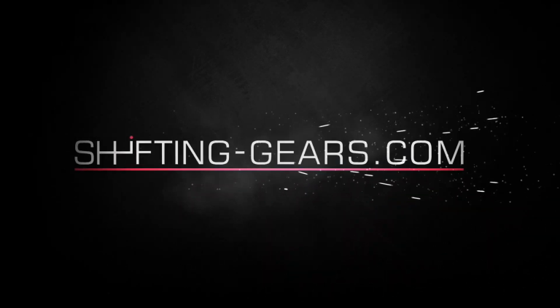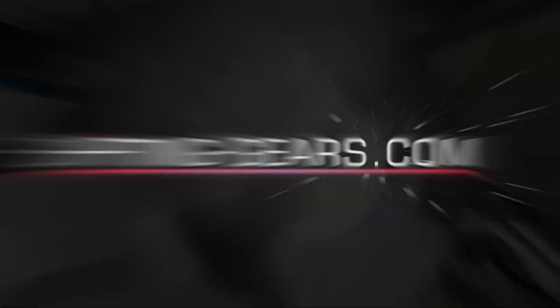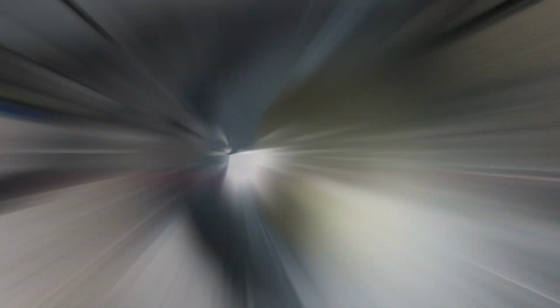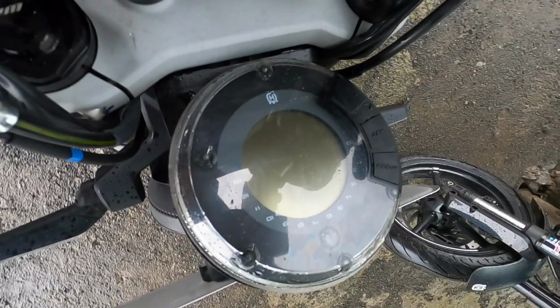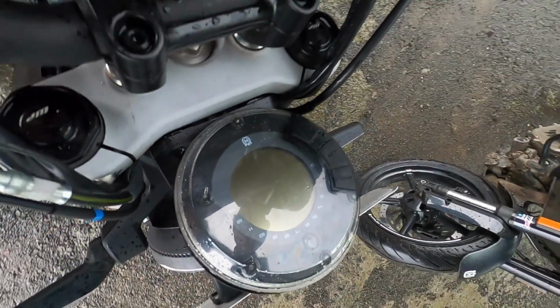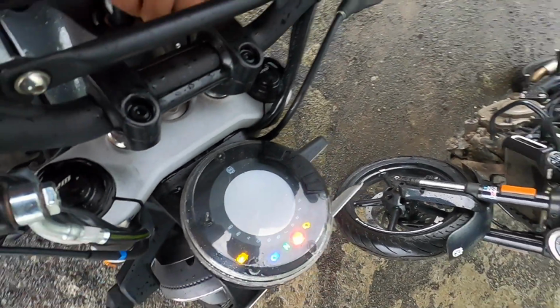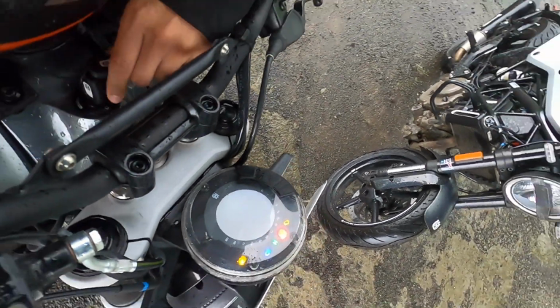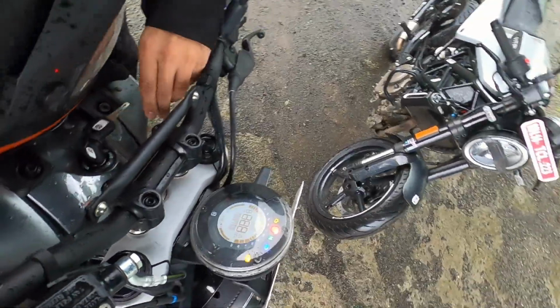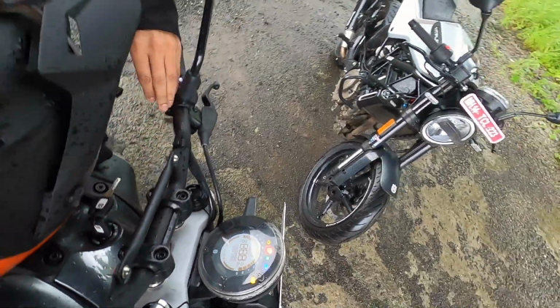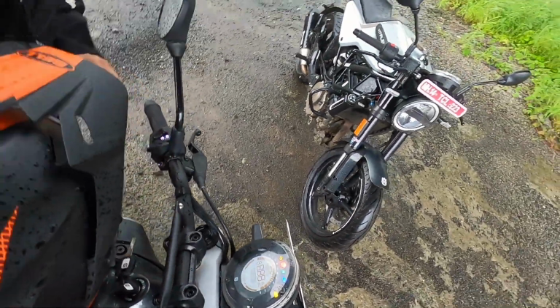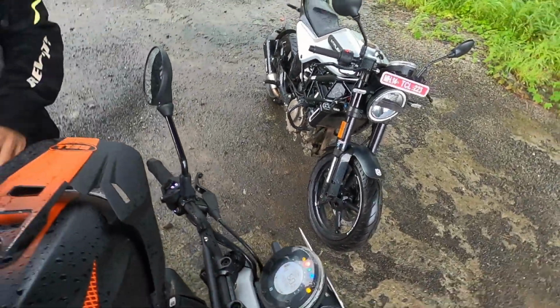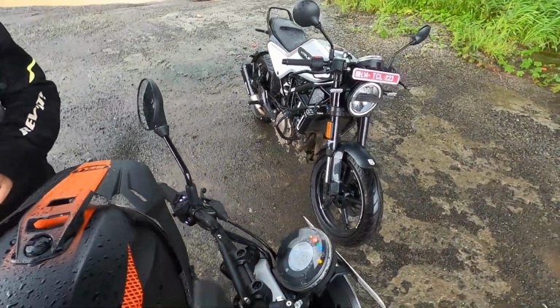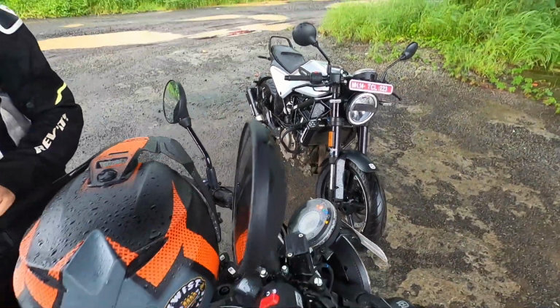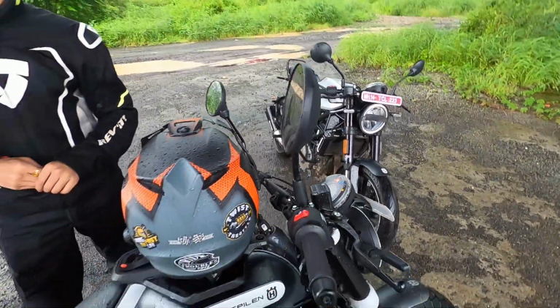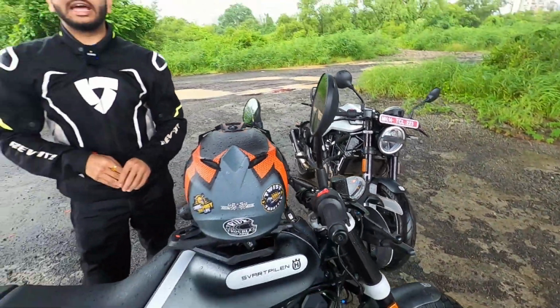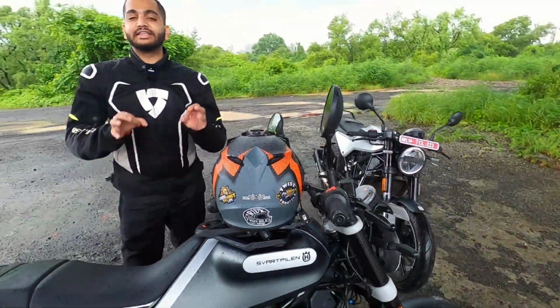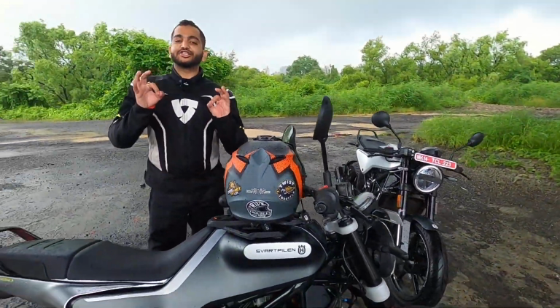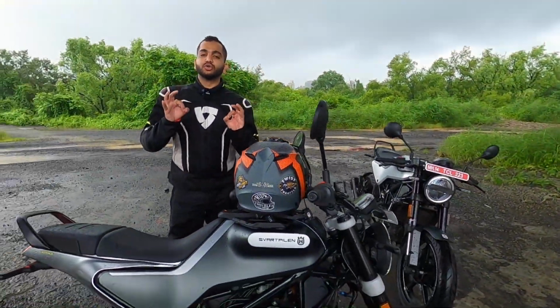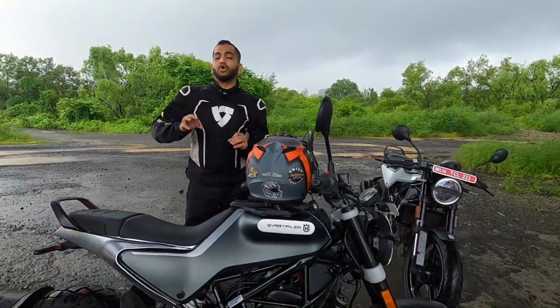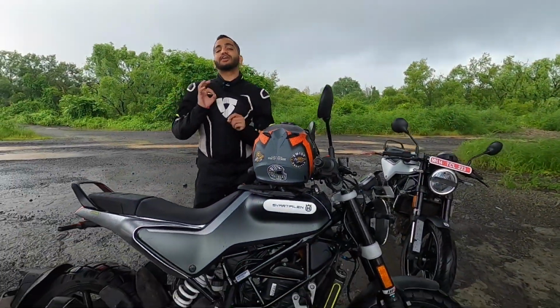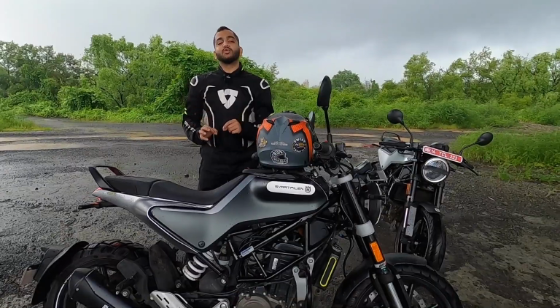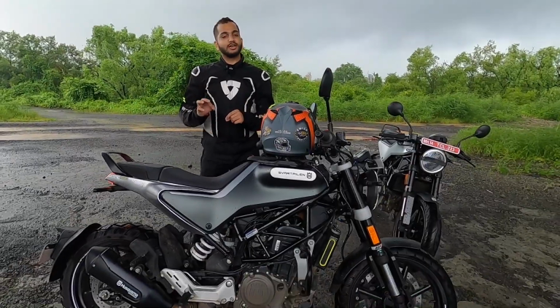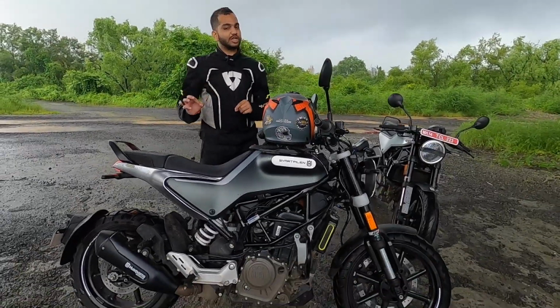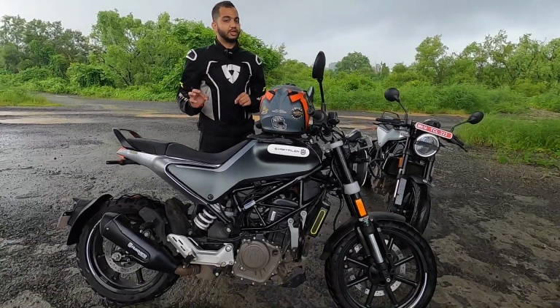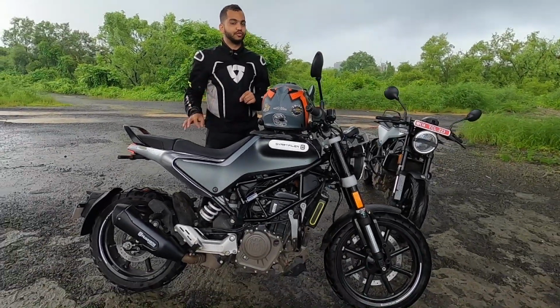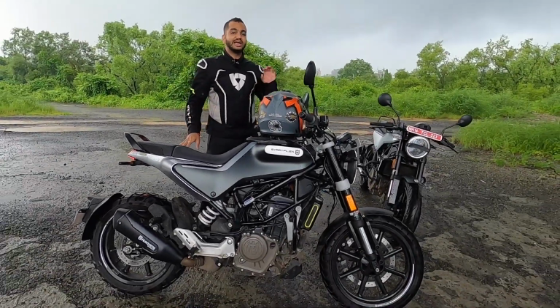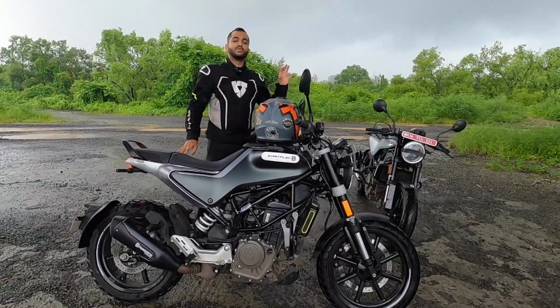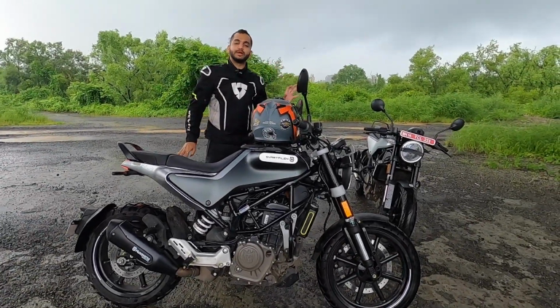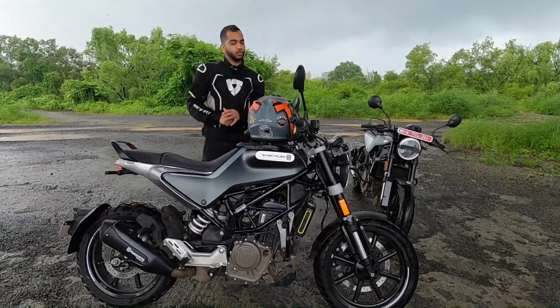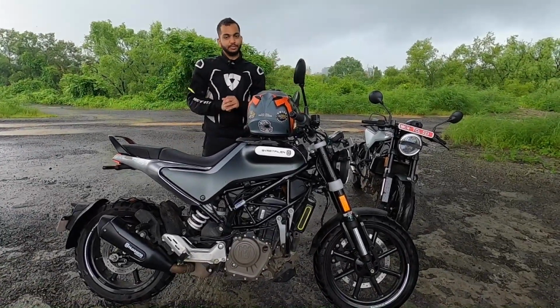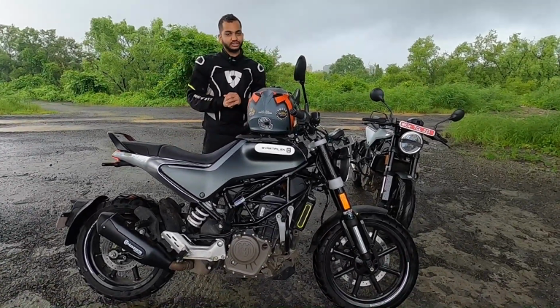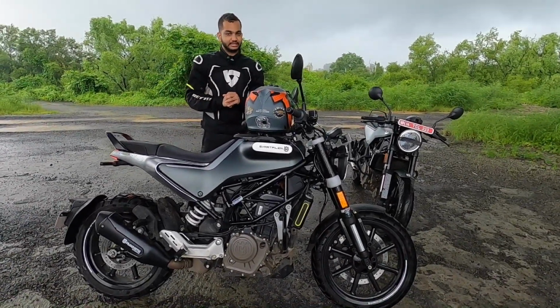Hello people, welcome to Shifting Gears. In this video, we are going to listen to the exhaust note of the Husqvarna Svartpilen 250 and Vitpilen 250 motorcycles.